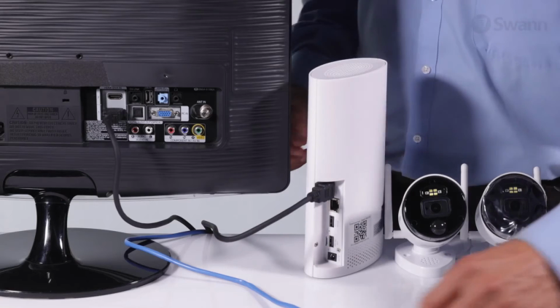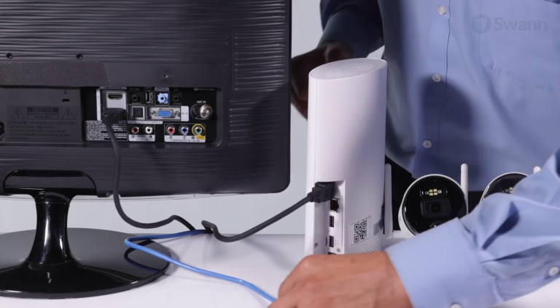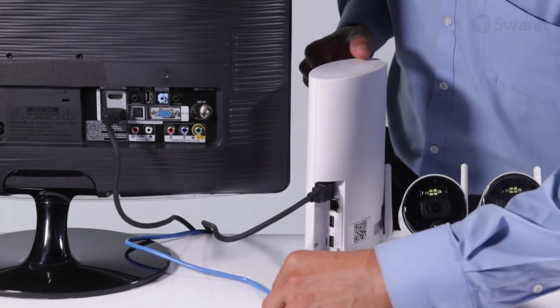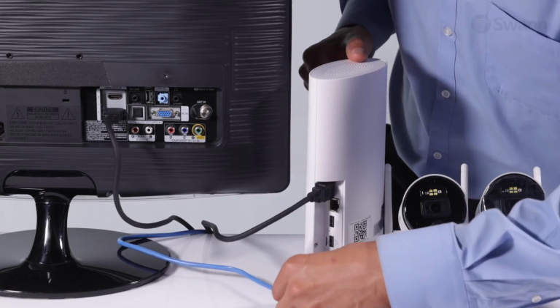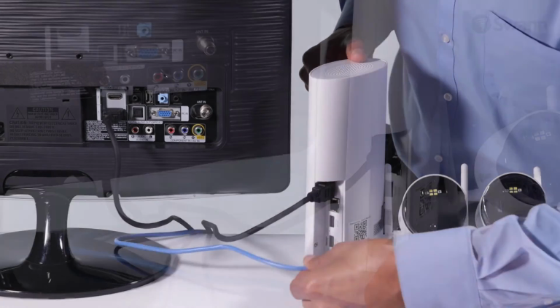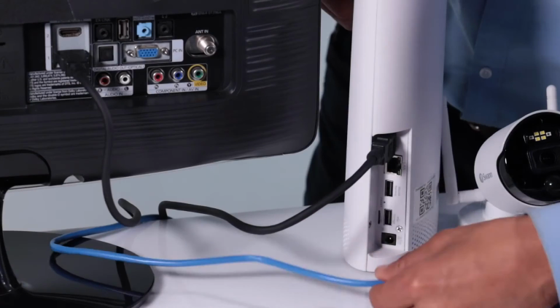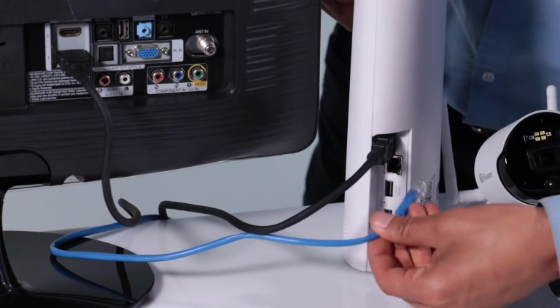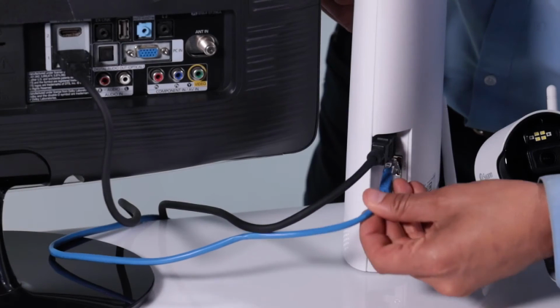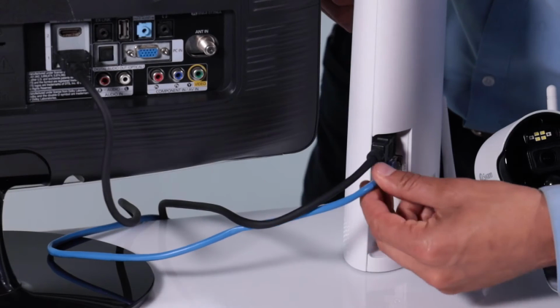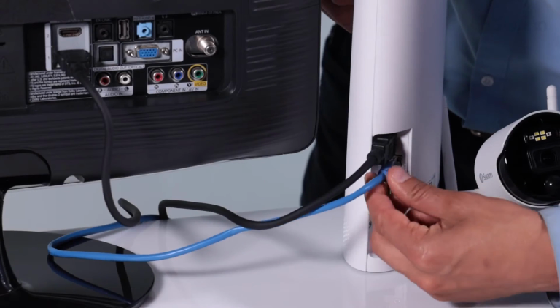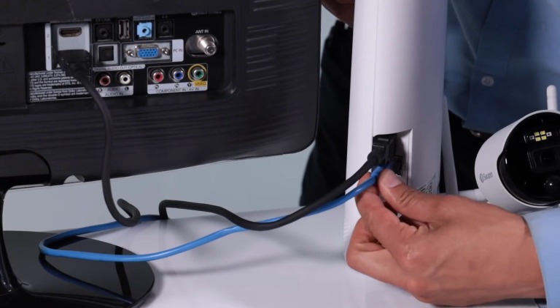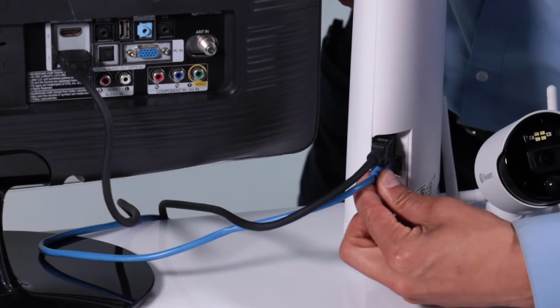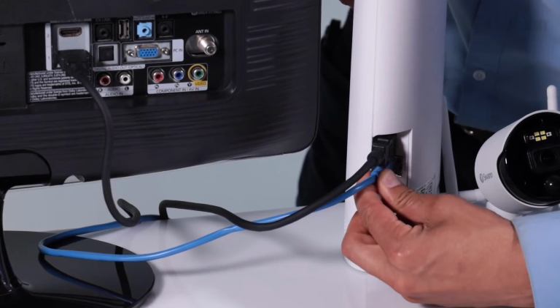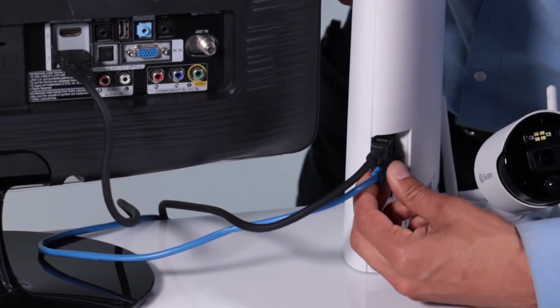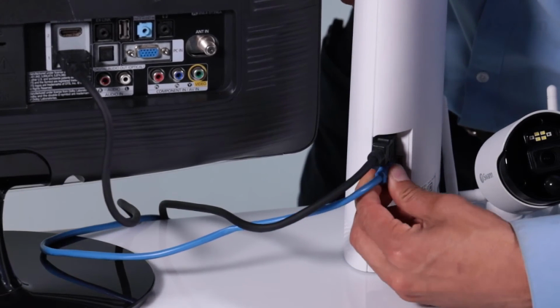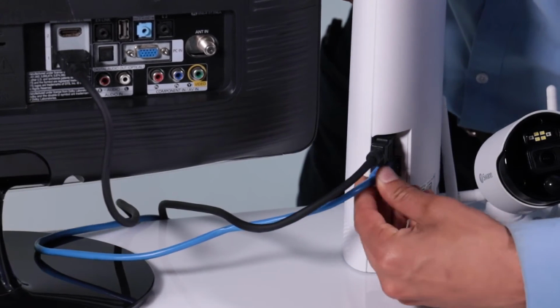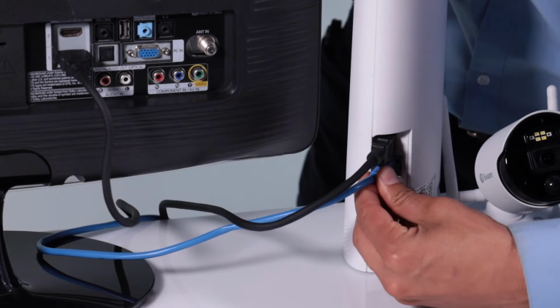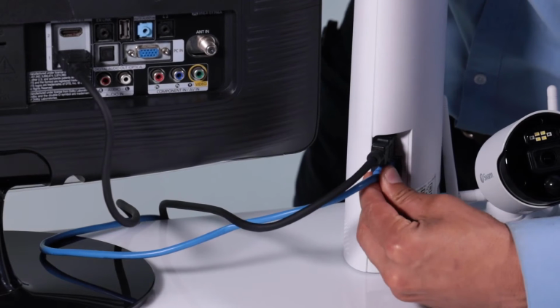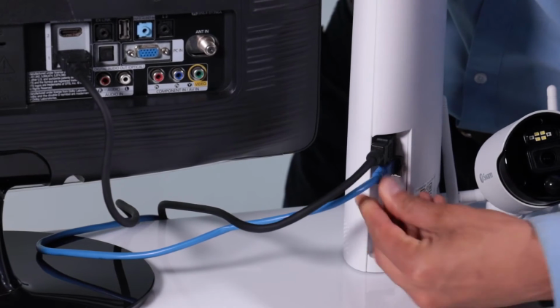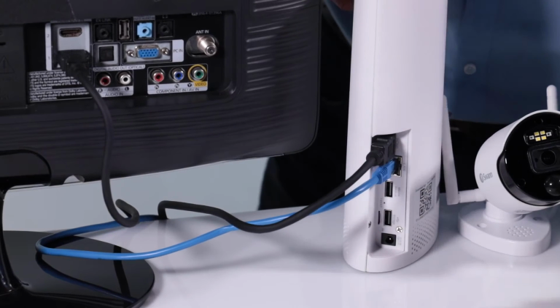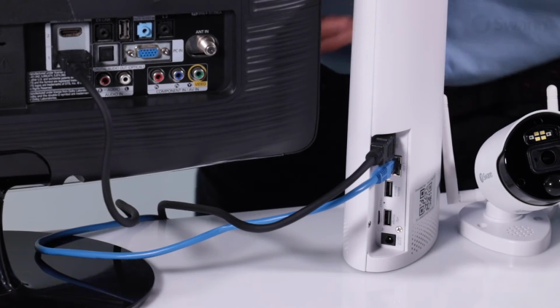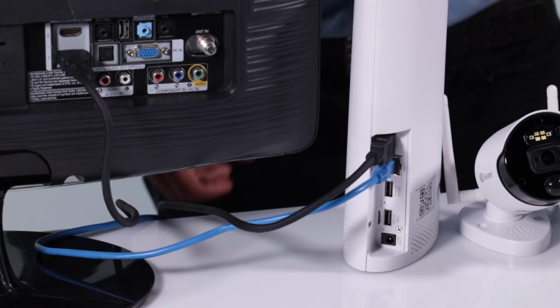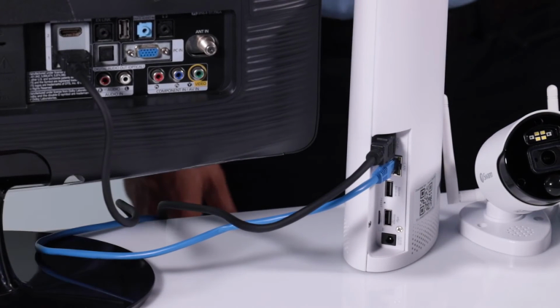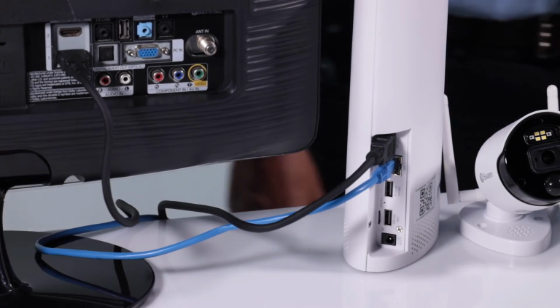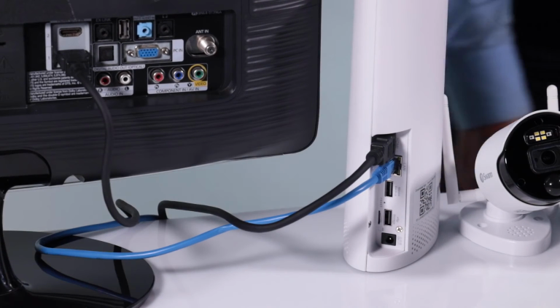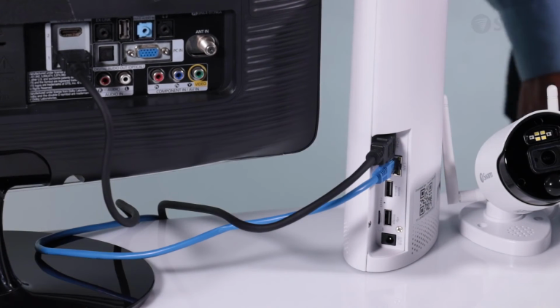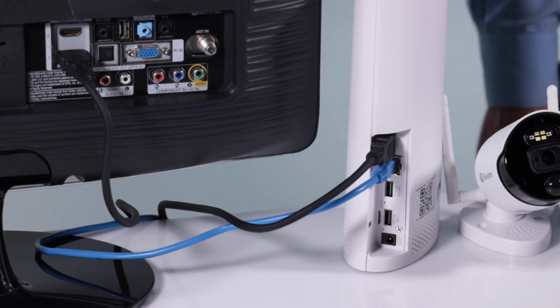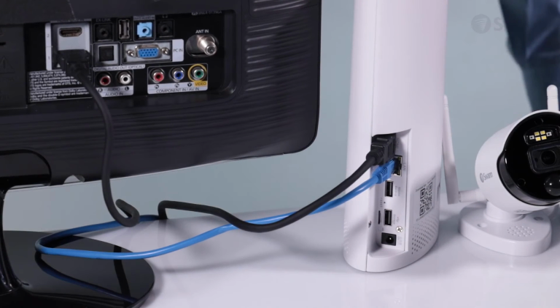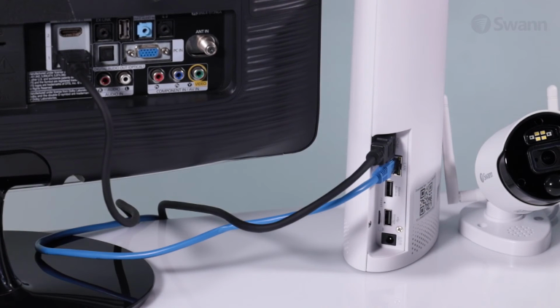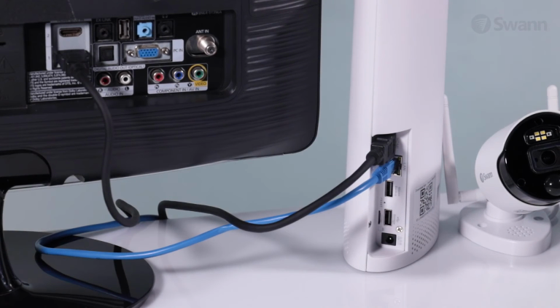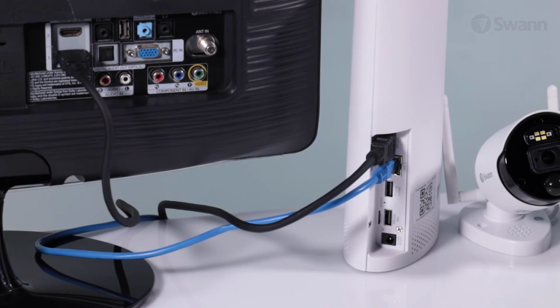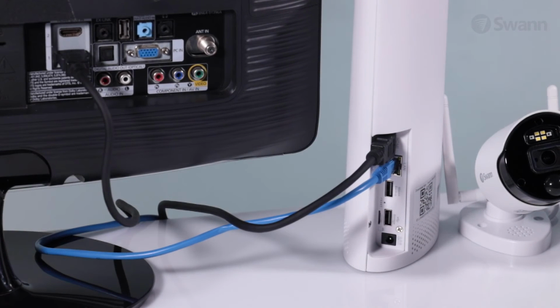Next, connect the supplied Ethernet cable to the Ethernet port on your NVR. Then connect the other end to a spare port on your router or Wi-Fi access point. Do not proceed until this step is complete.